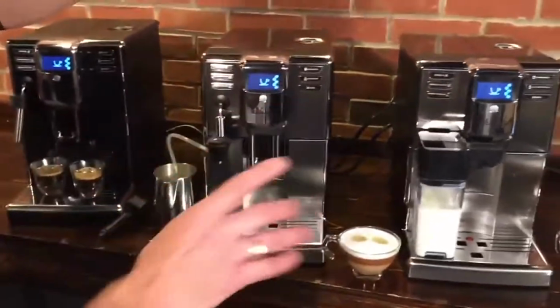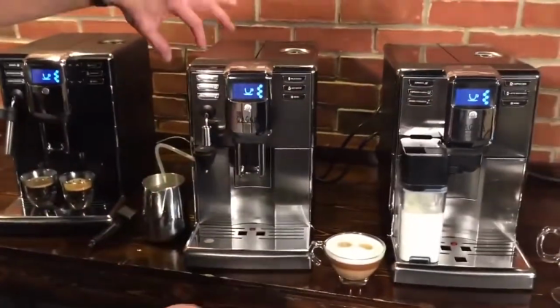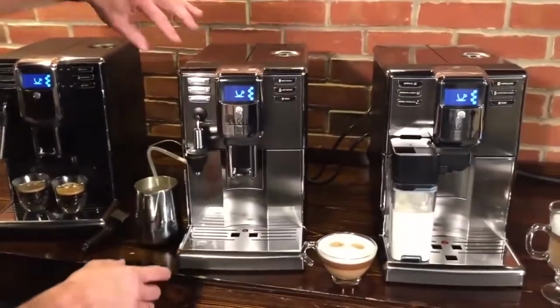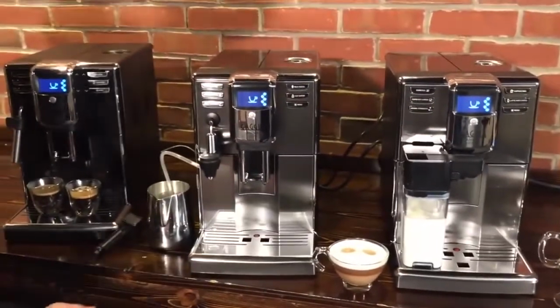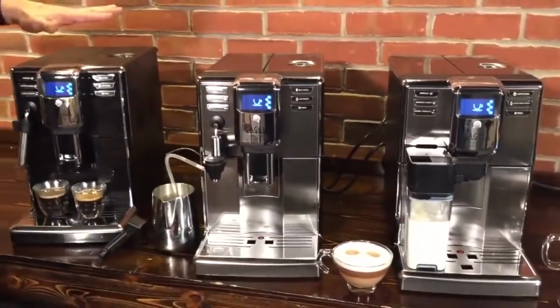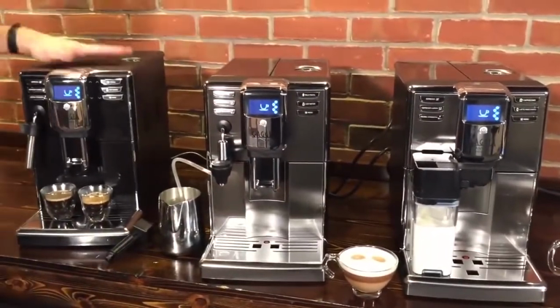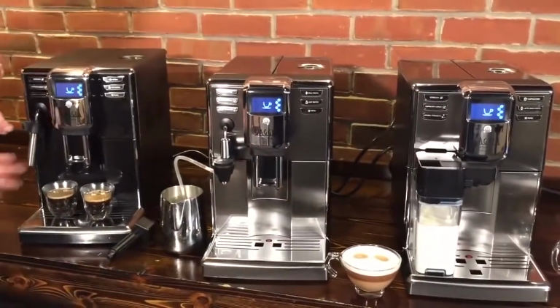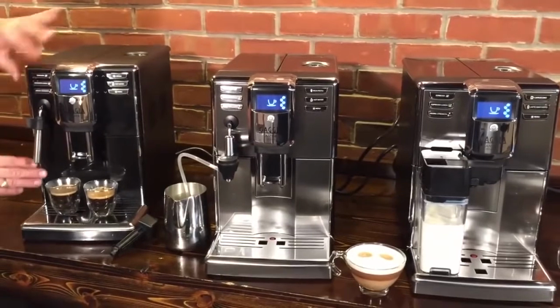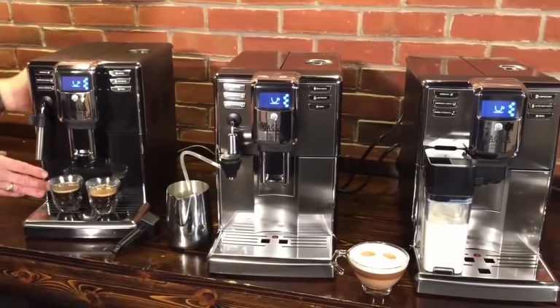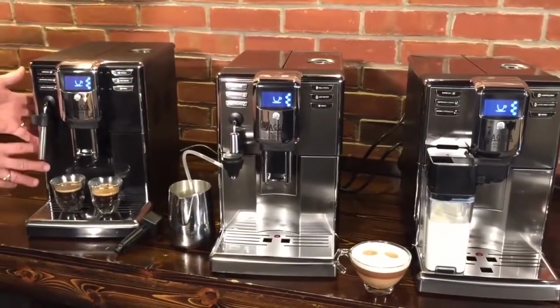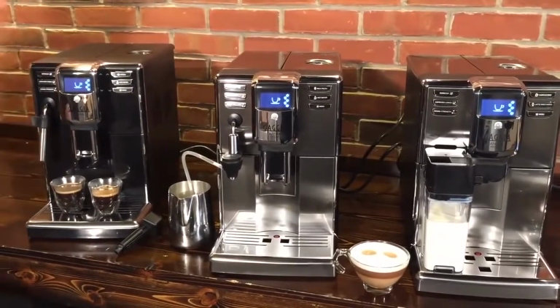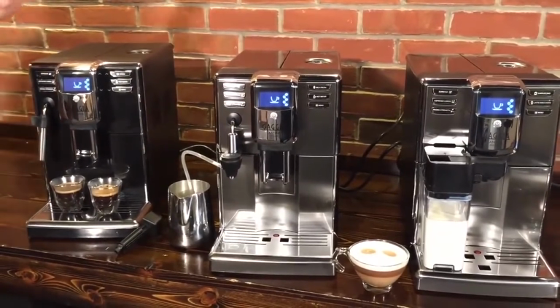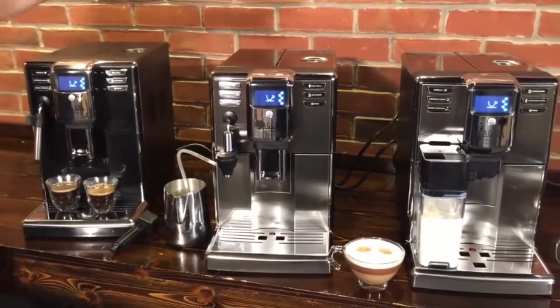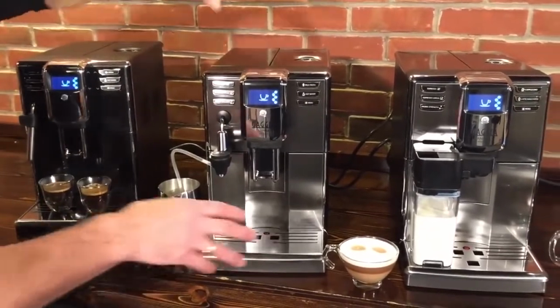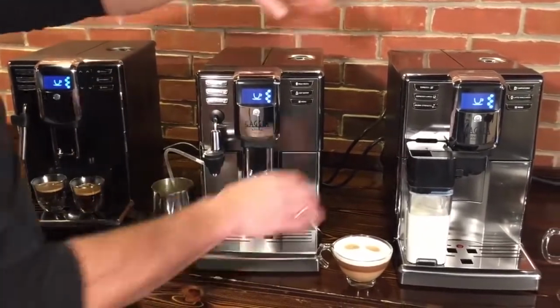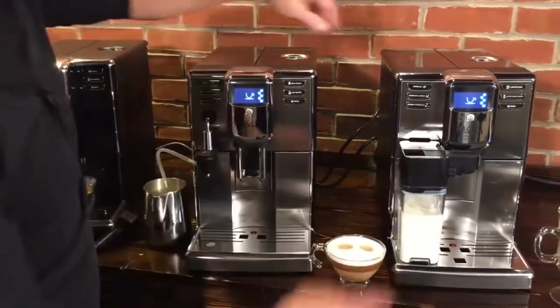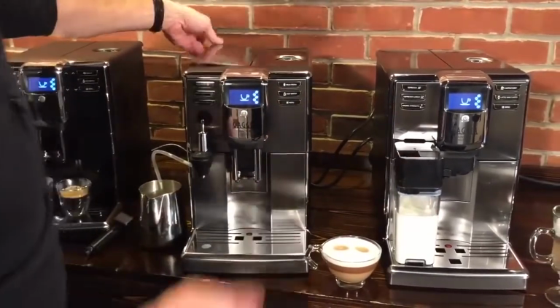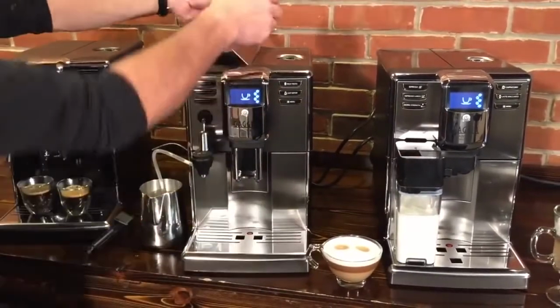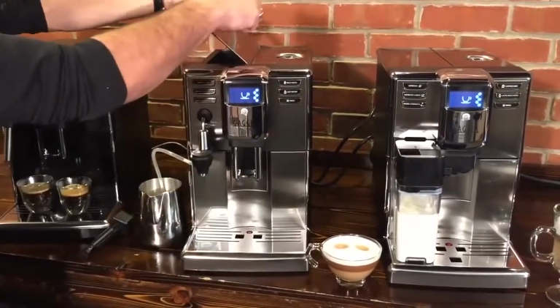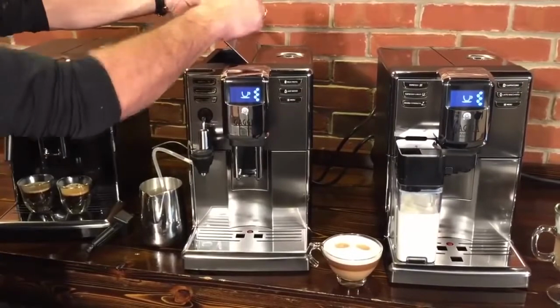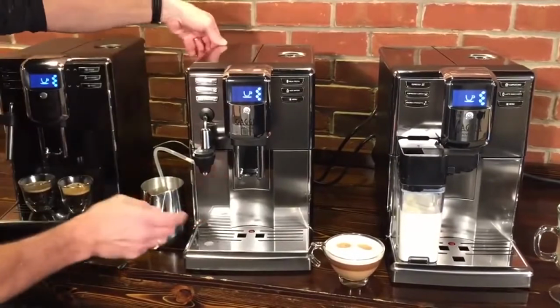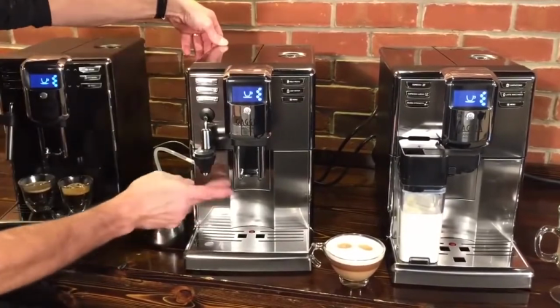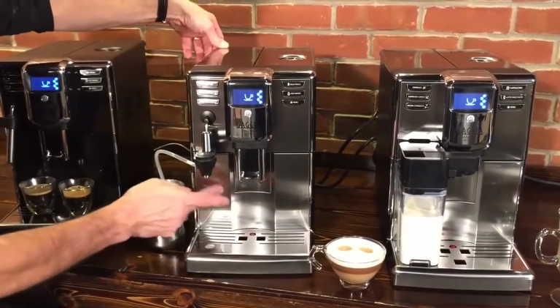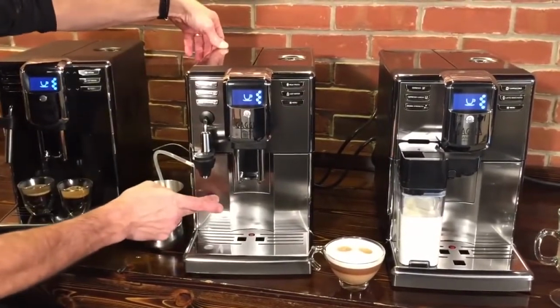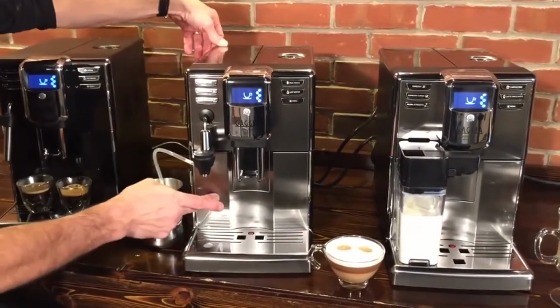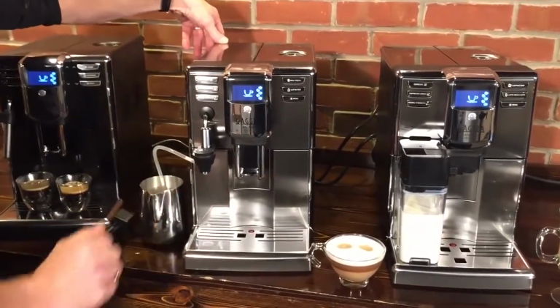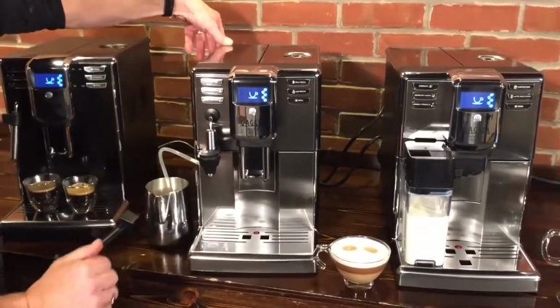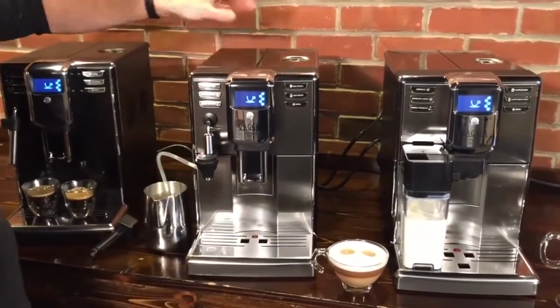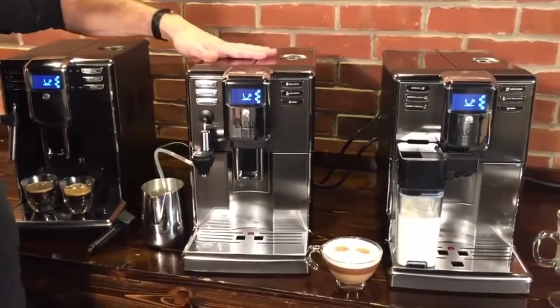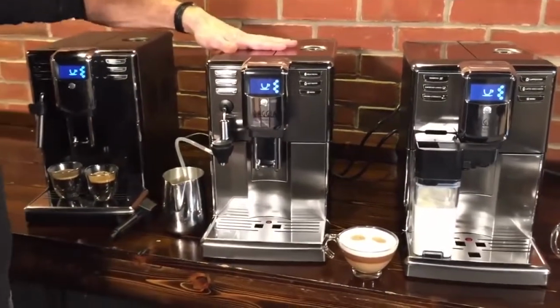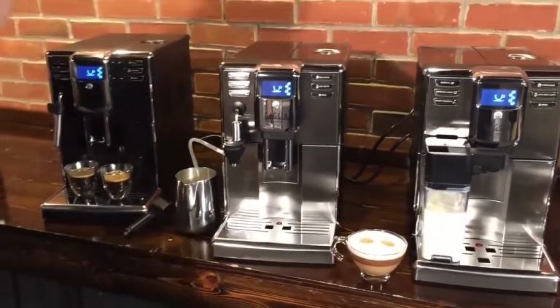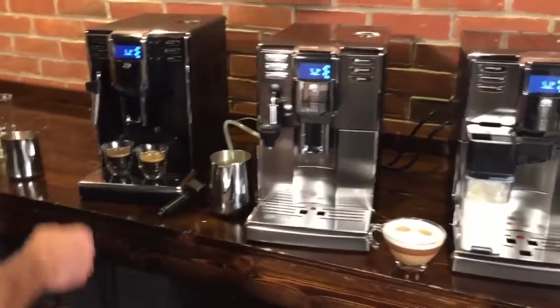Also different on the machines: the base model is all plastic construction on the exterior, while the Deluxe and the Prestige add some stainless steel up top and in the front. Why don't we take a look inside?